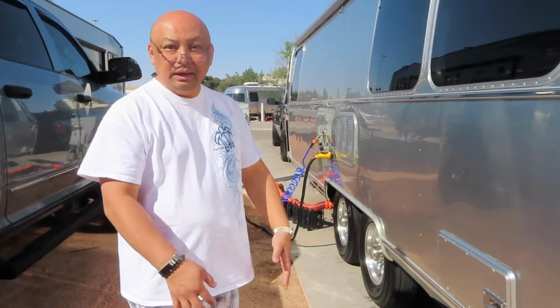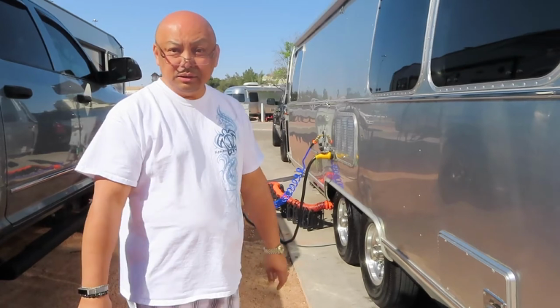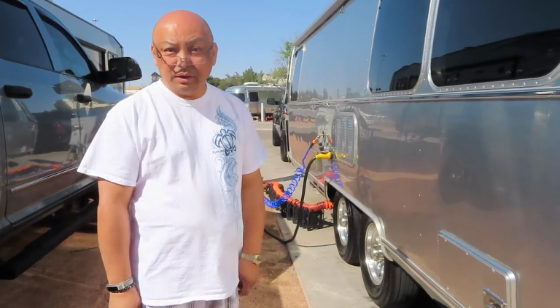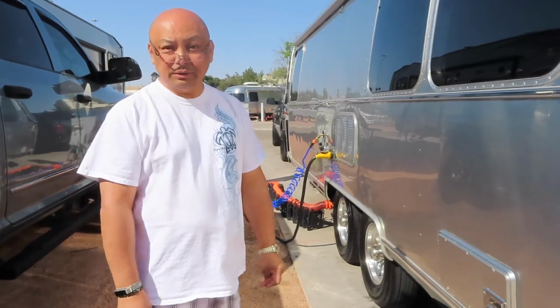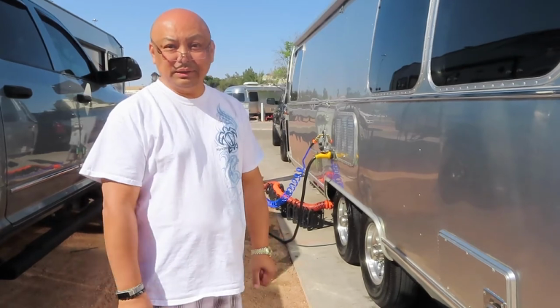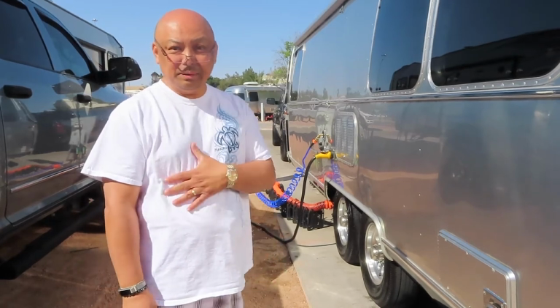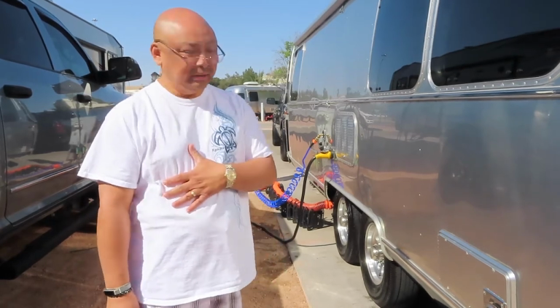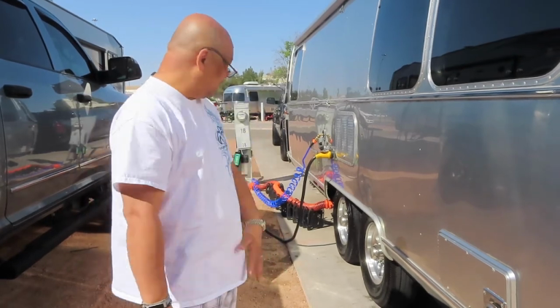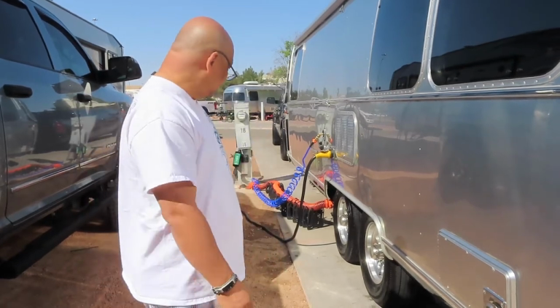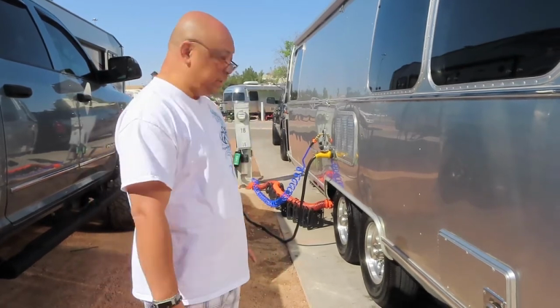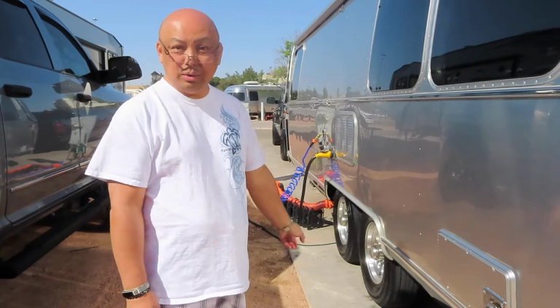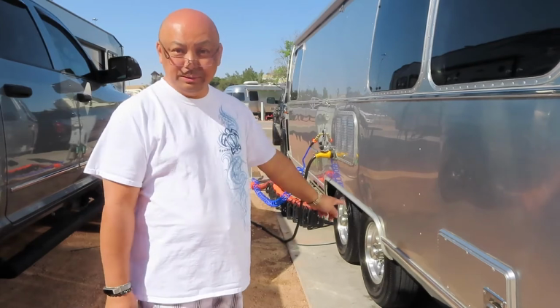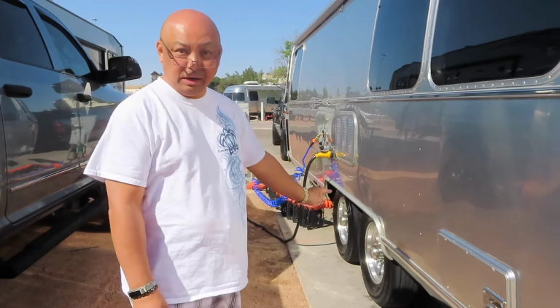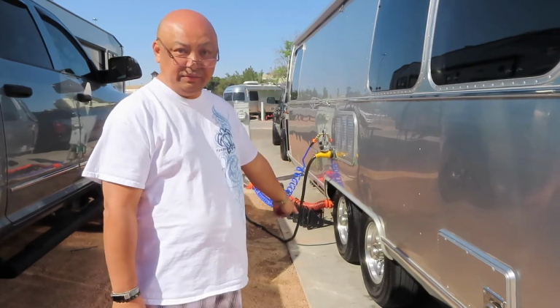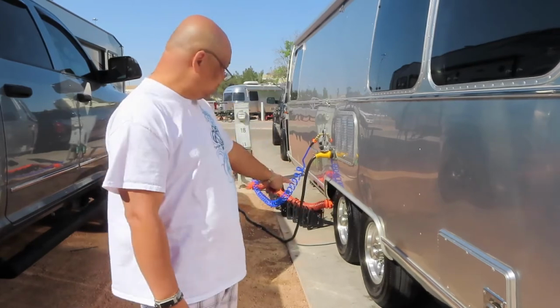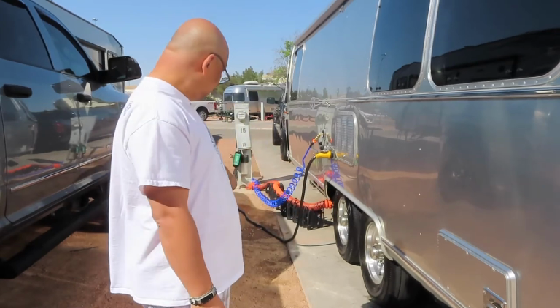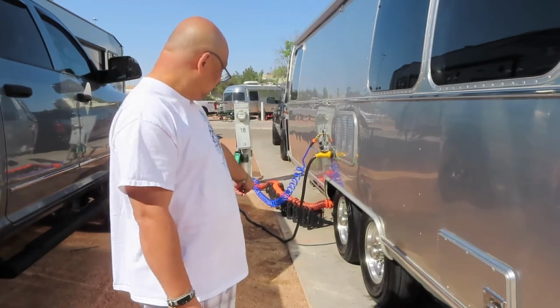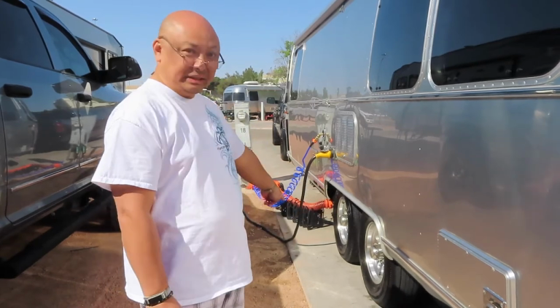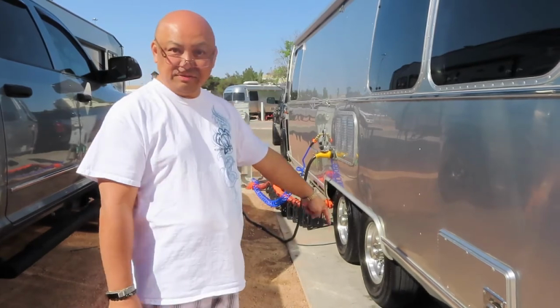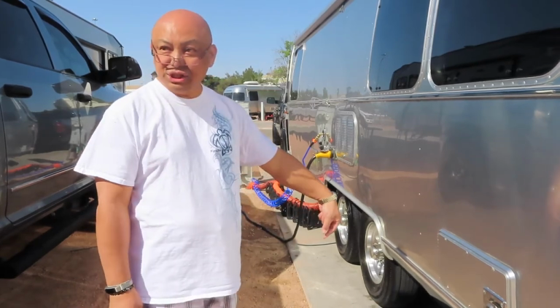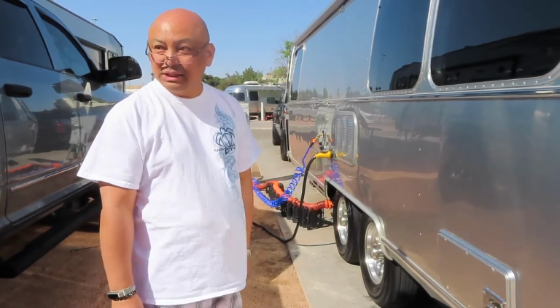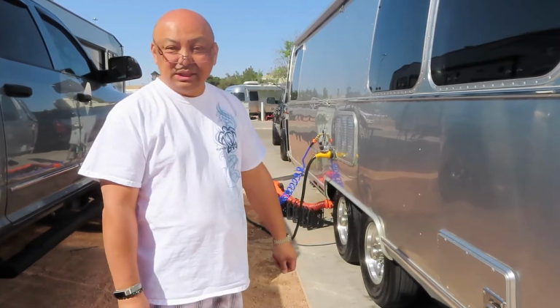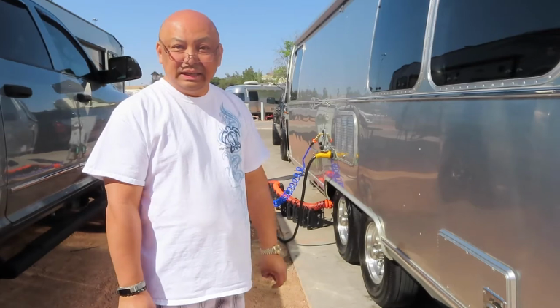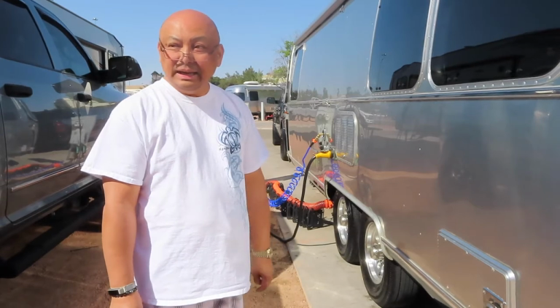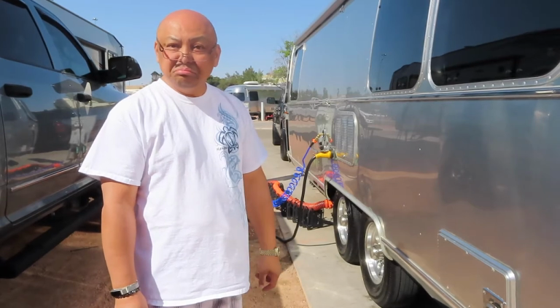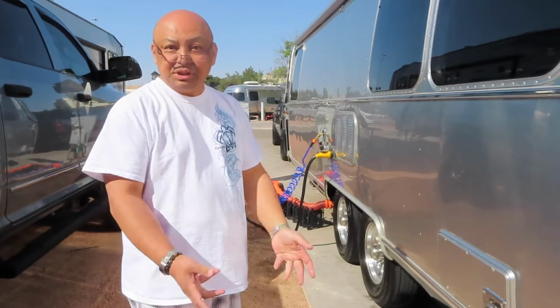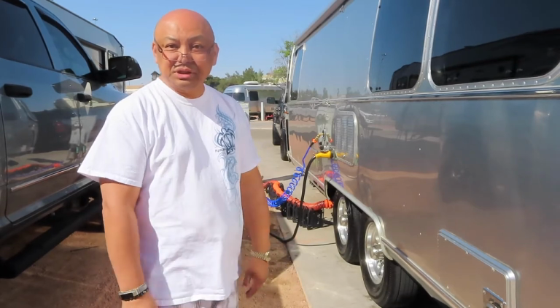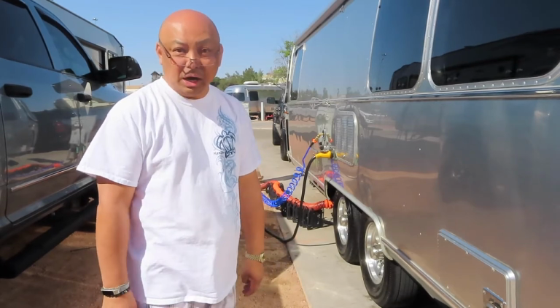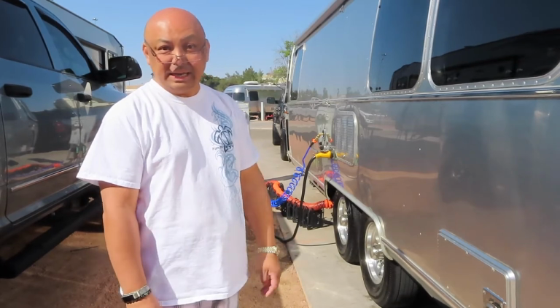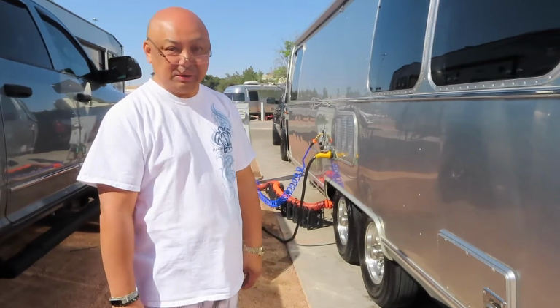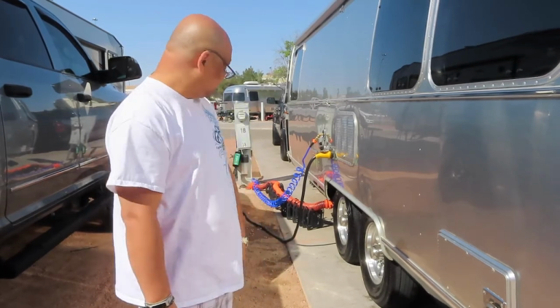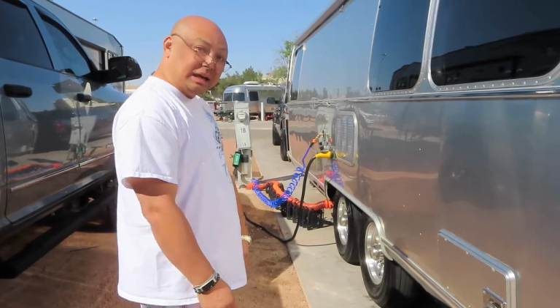Hello from Wandering Wanda. I'm Marielle and today we are going to do the RV flush with Daisy Fresh — essentially just gonna wash the tanks out and clean it out.